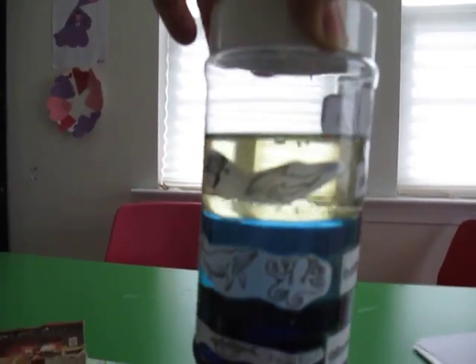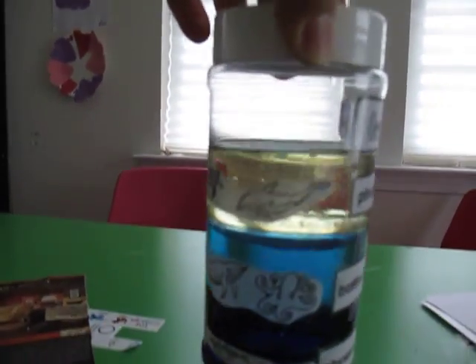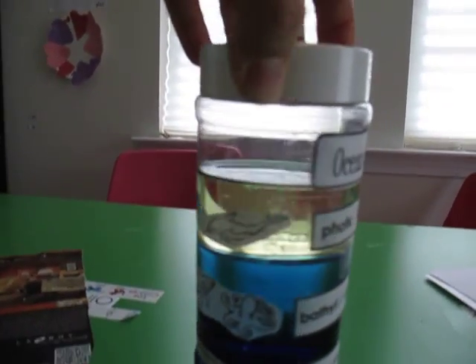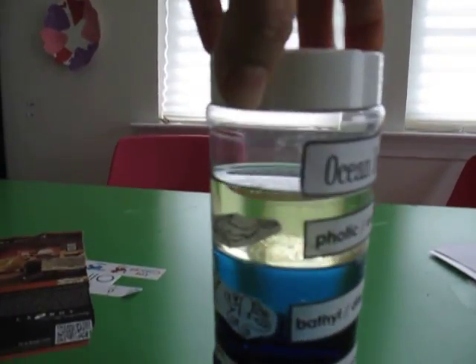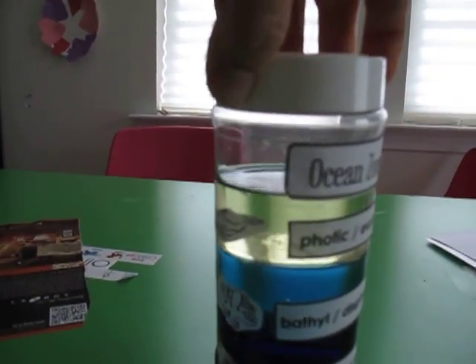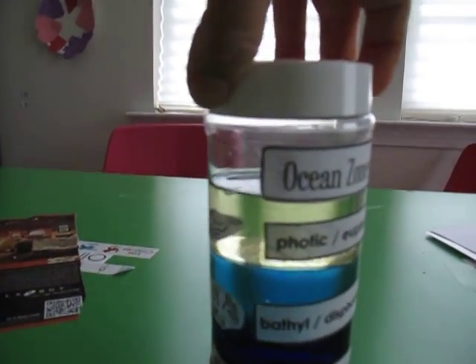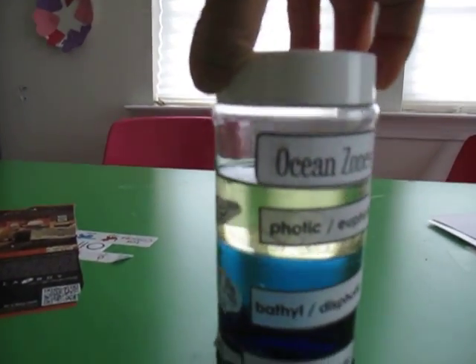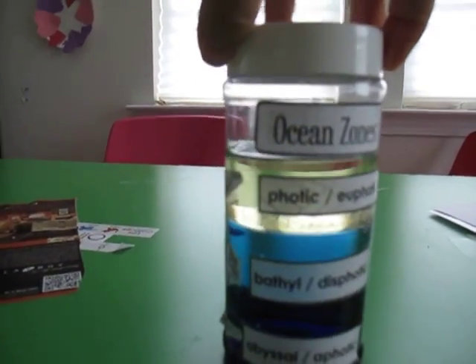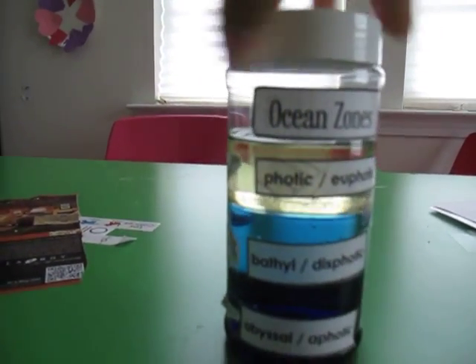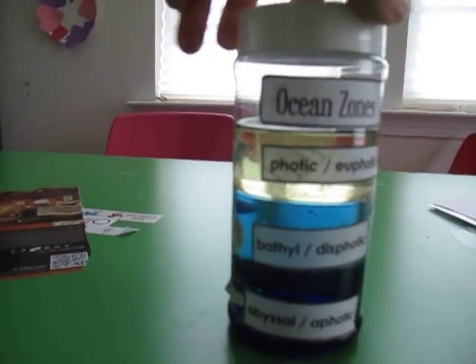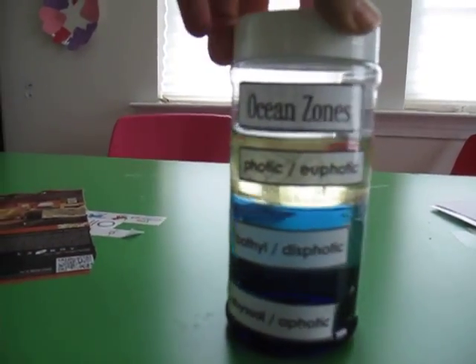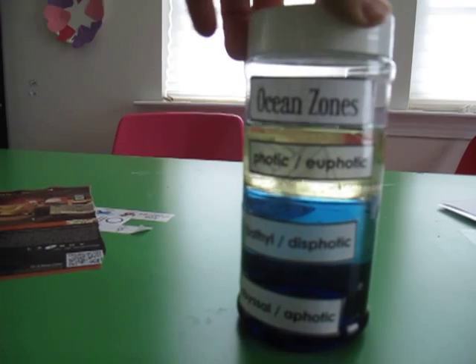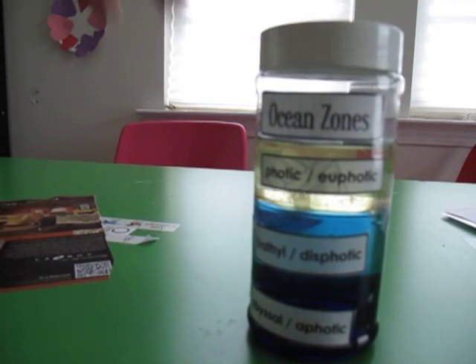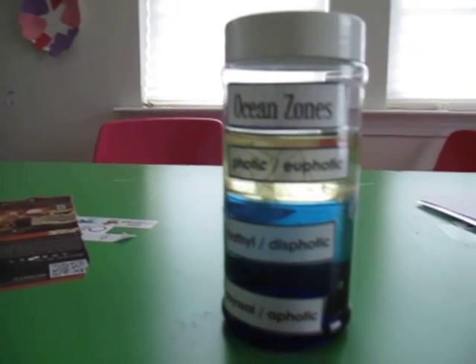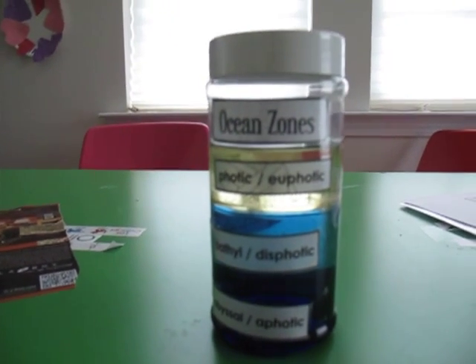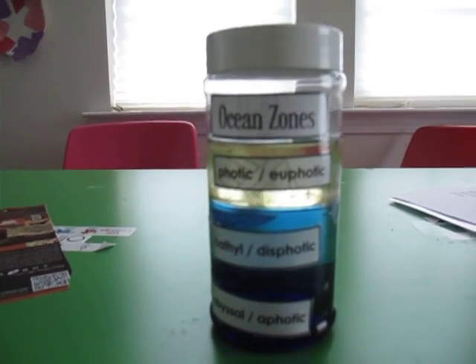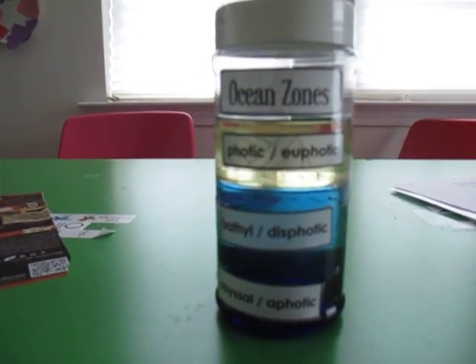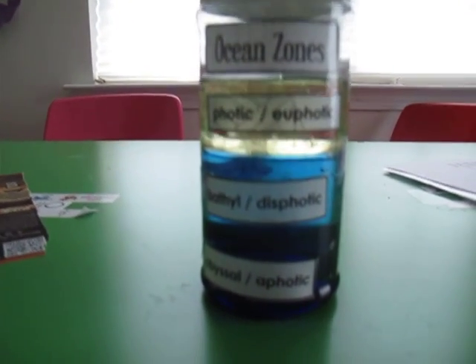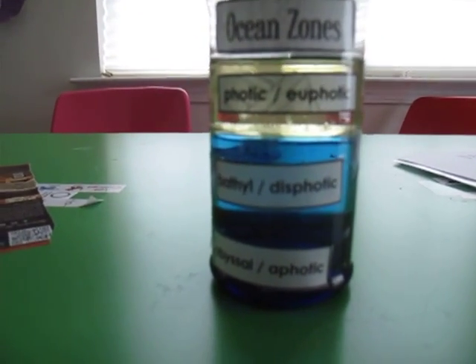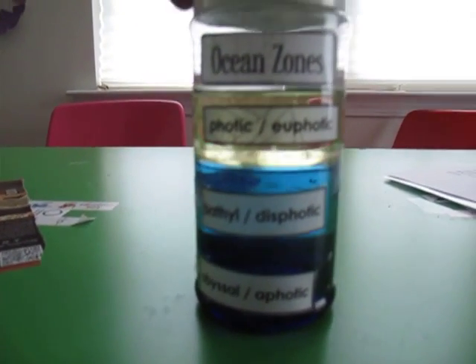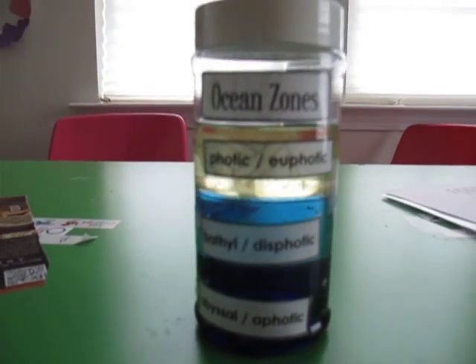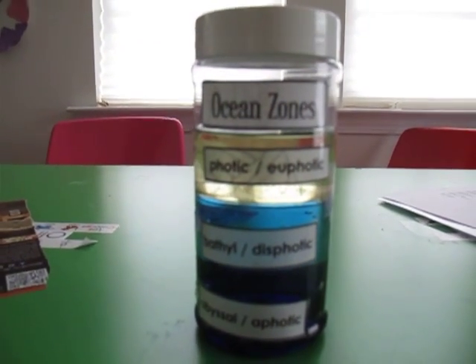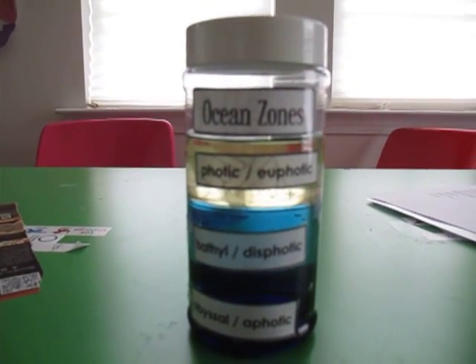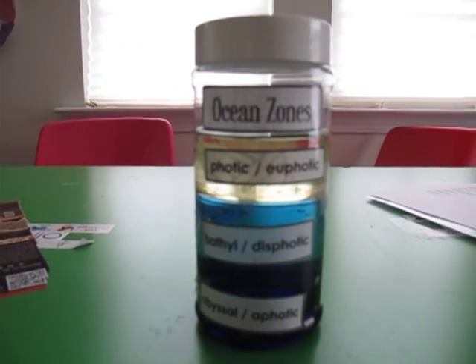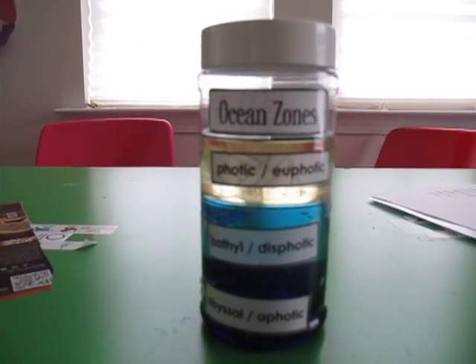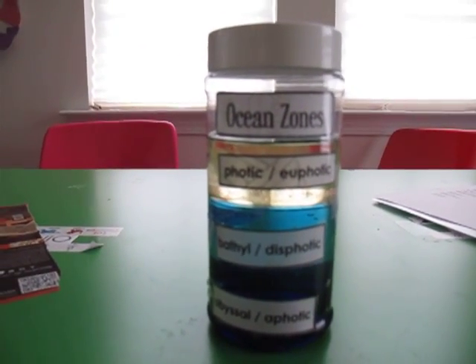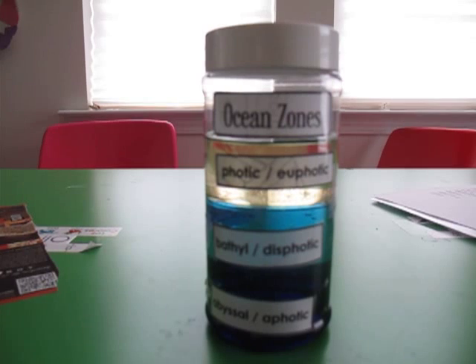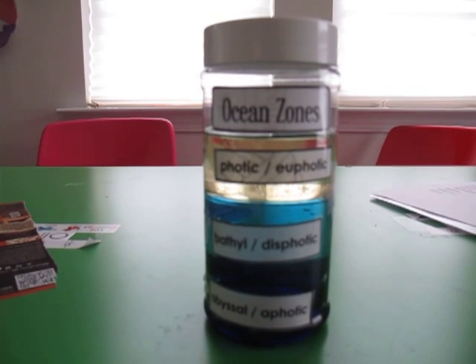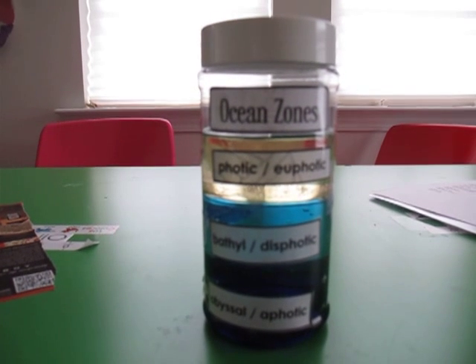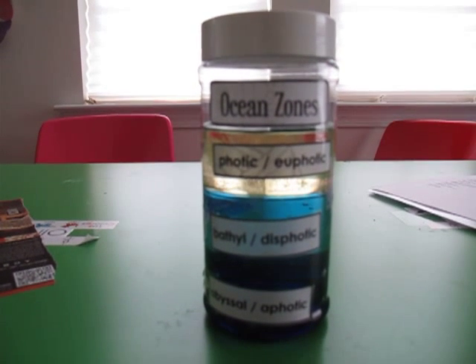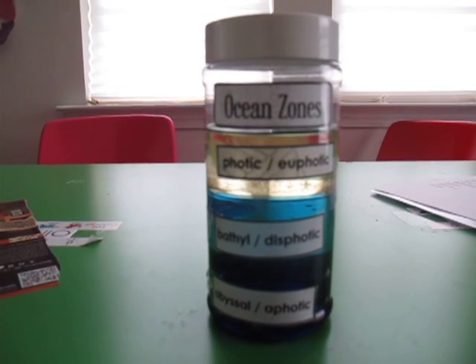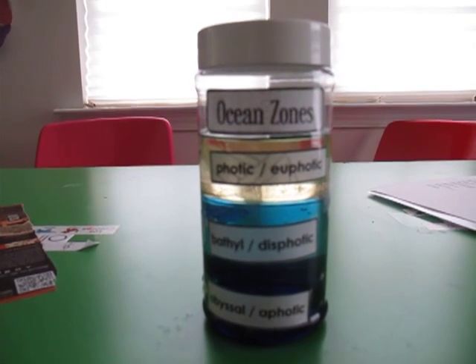You can get the labels for this project on our website, thewisenest.com. Feel free to download it and use it and have fun with your kids at home.